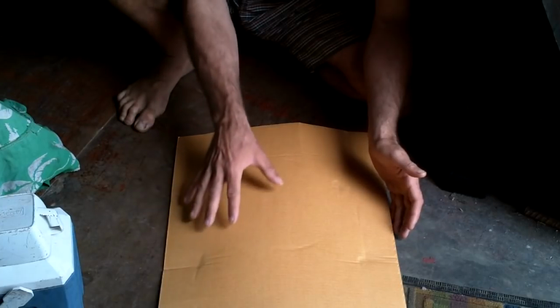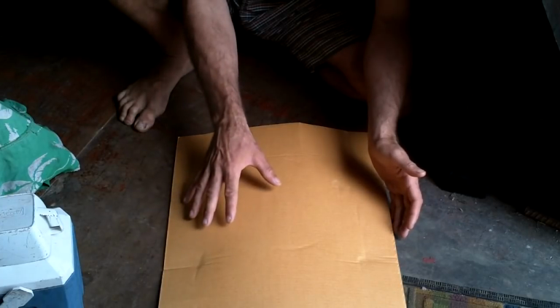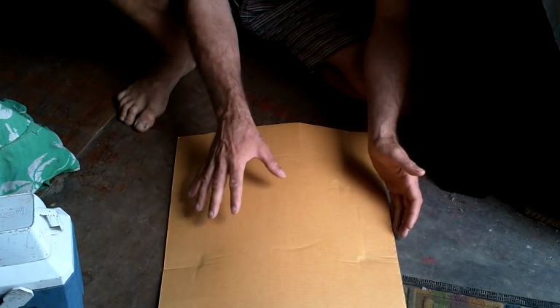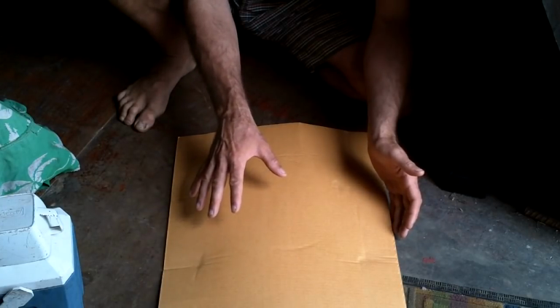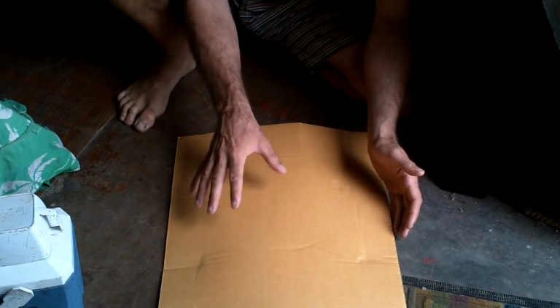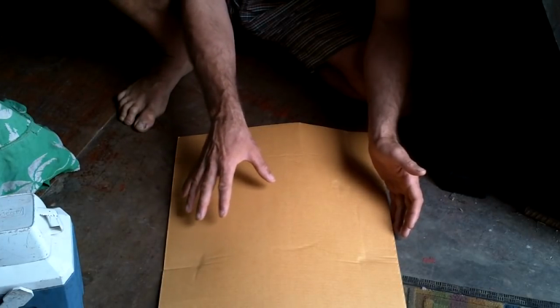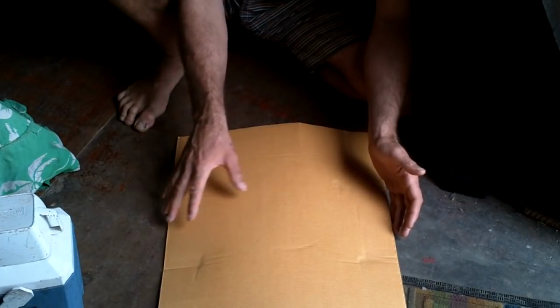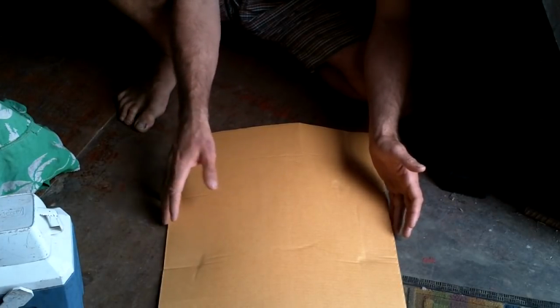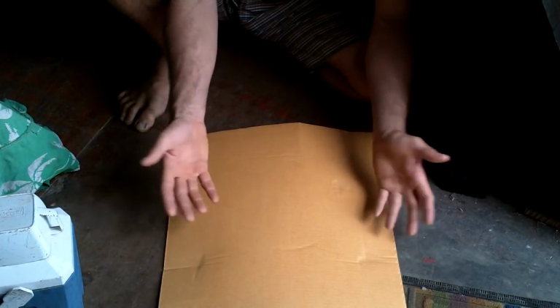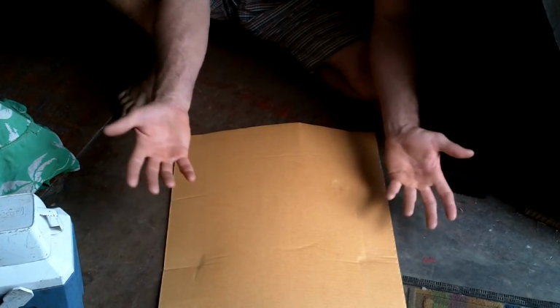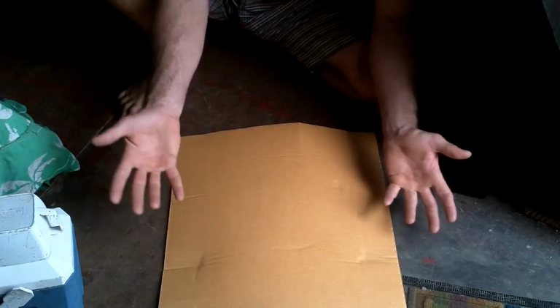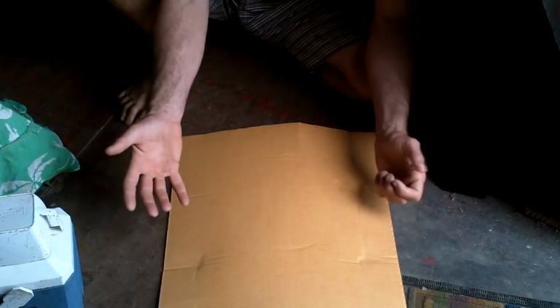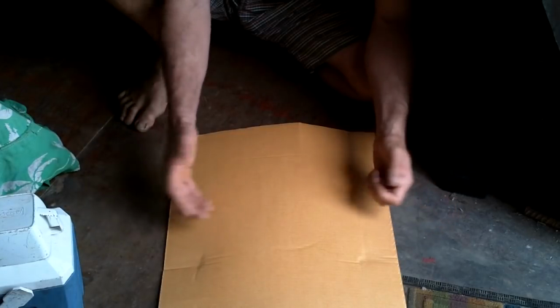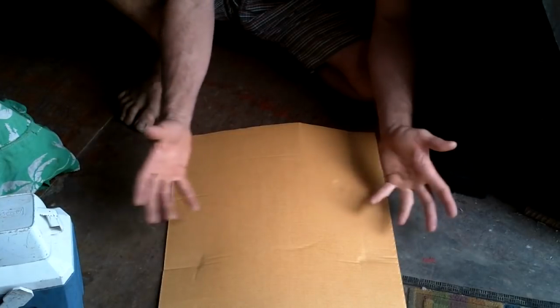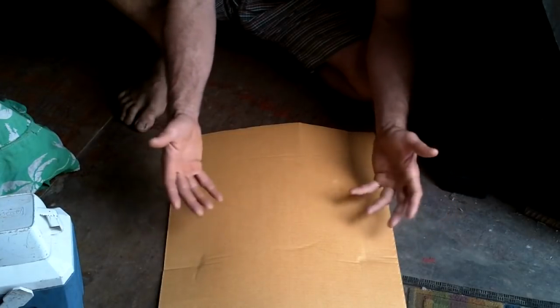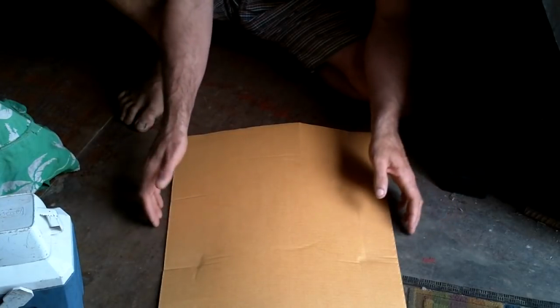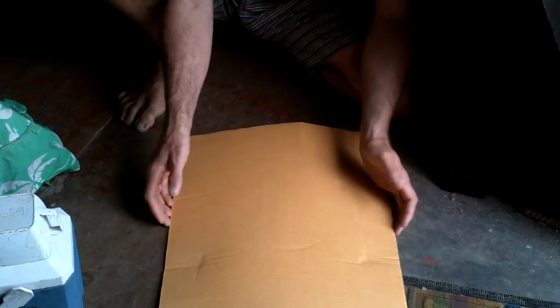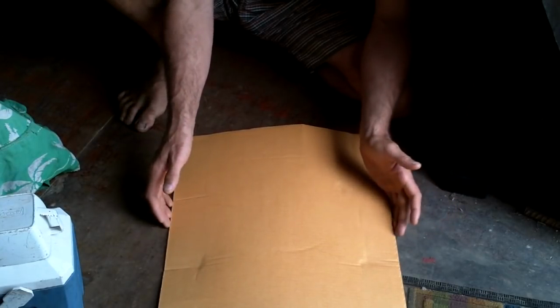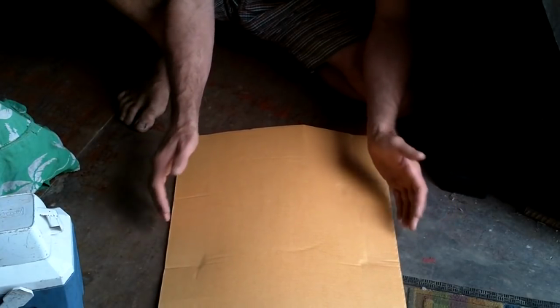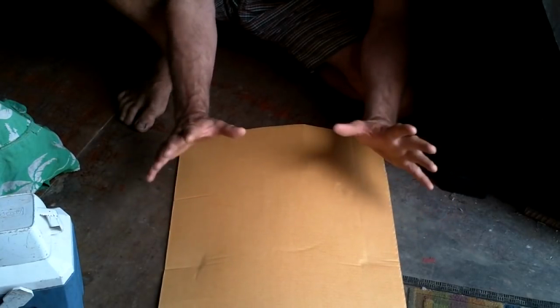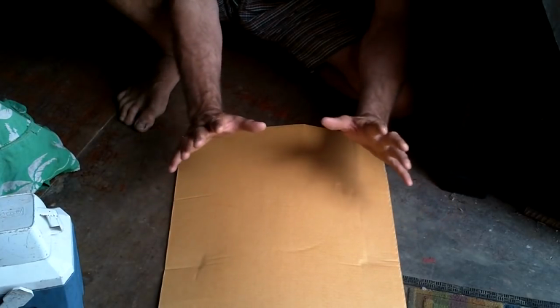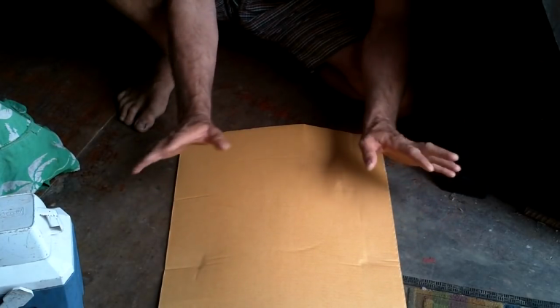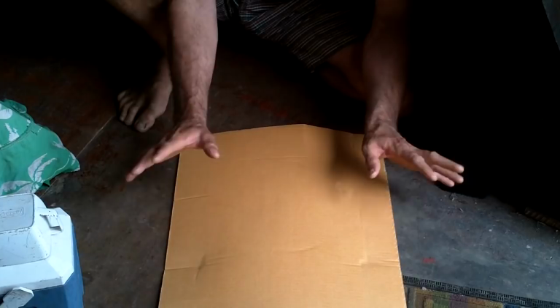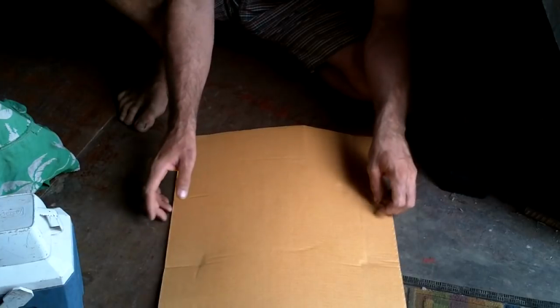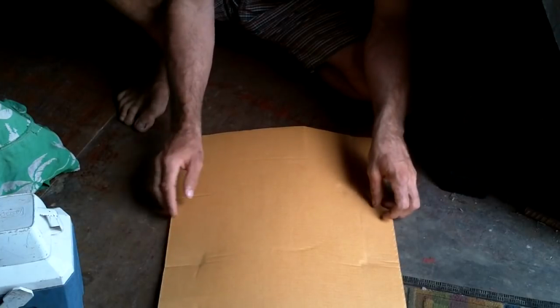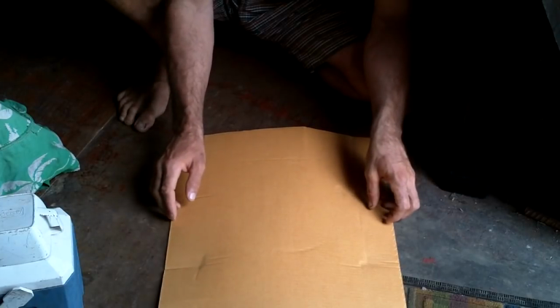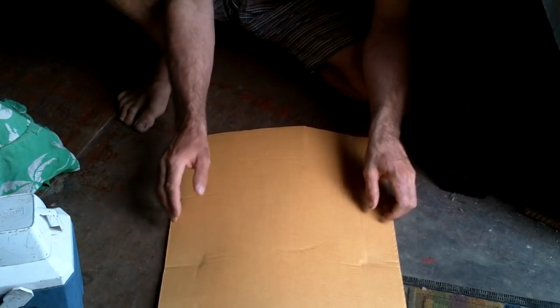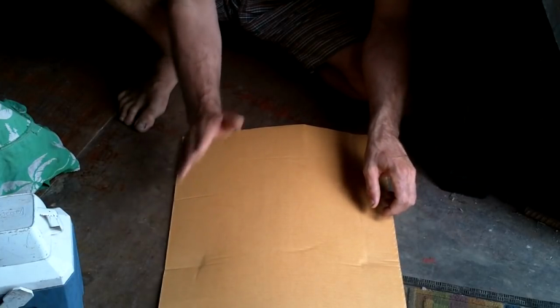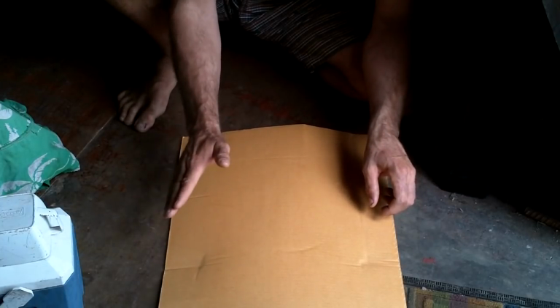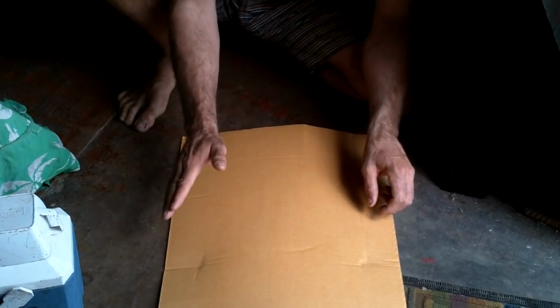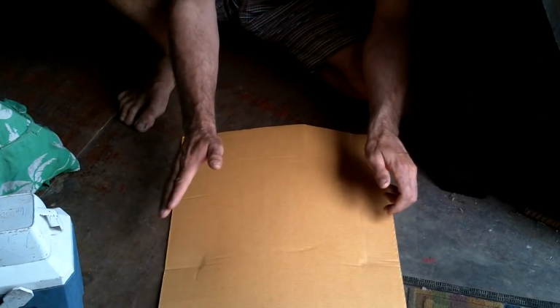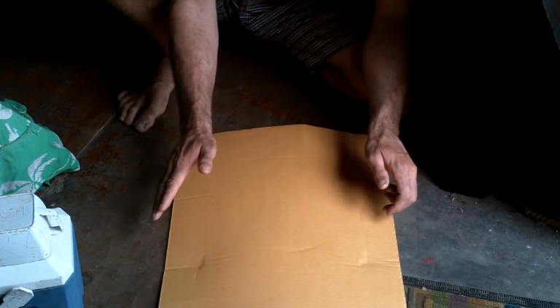And this is gonna have expensive solar panels on it that I'm not gonna be able to replace. The only reason I'm gonna have these solar panels is because this company, Solbeon, sold them to me at a massive discount. I'm not gonna be able to replace these if they get damaged.